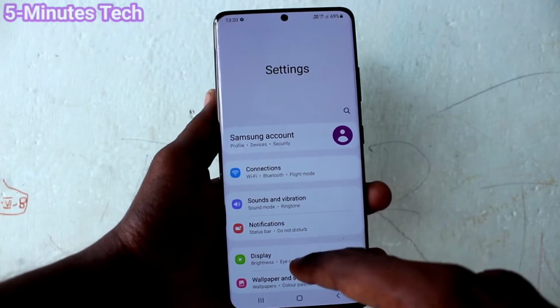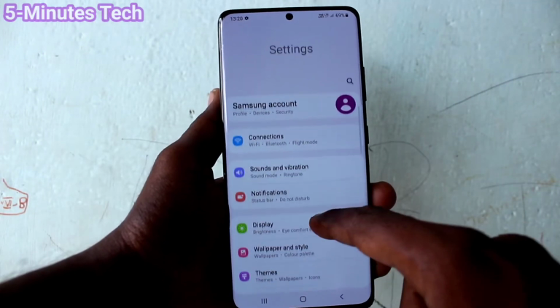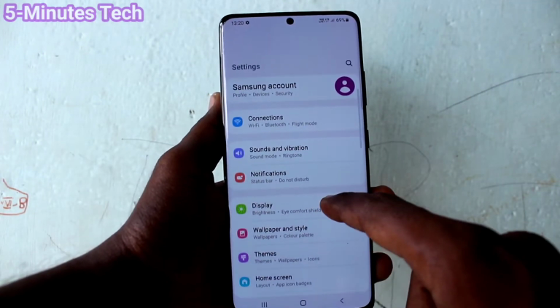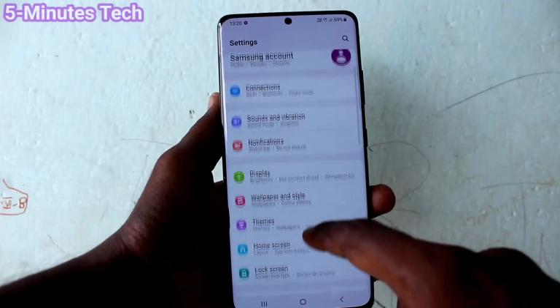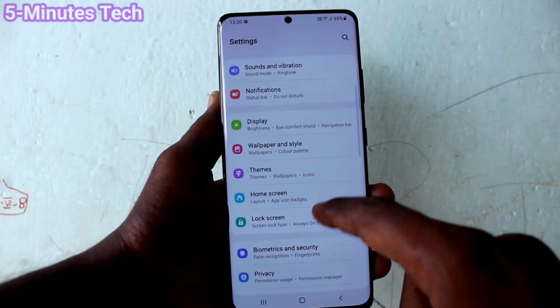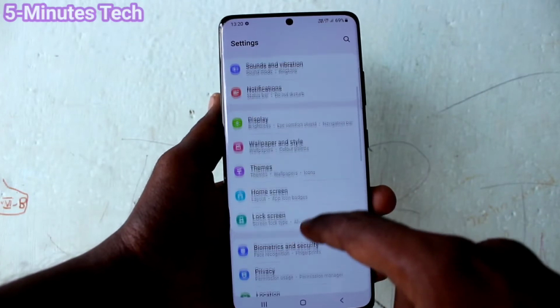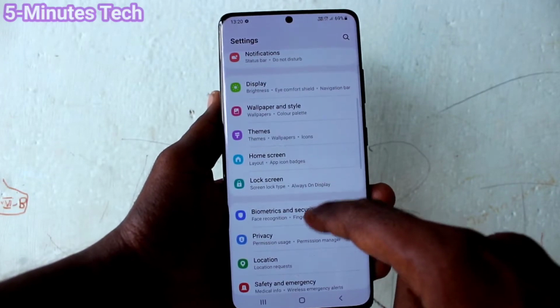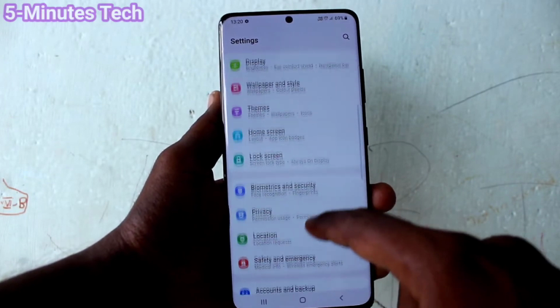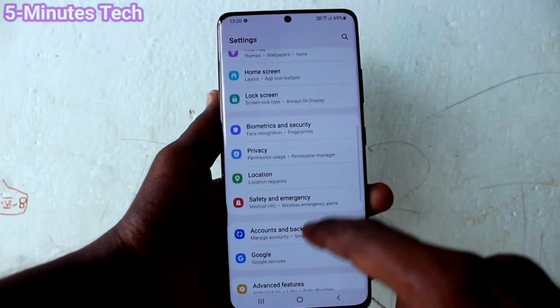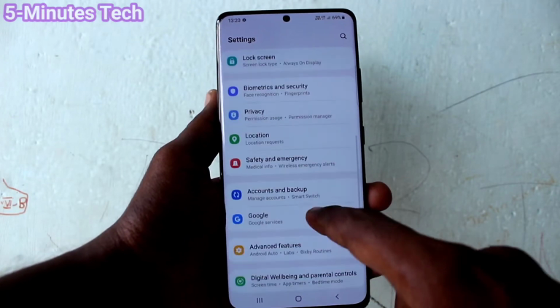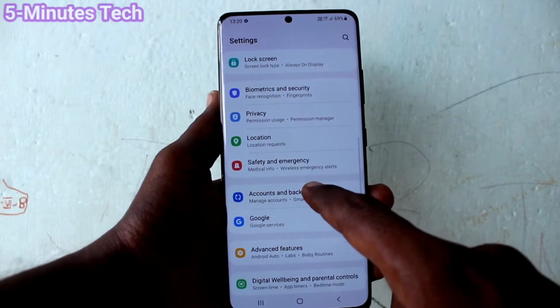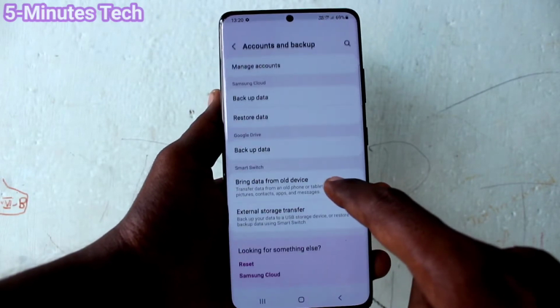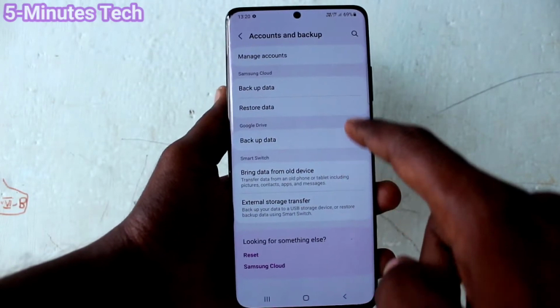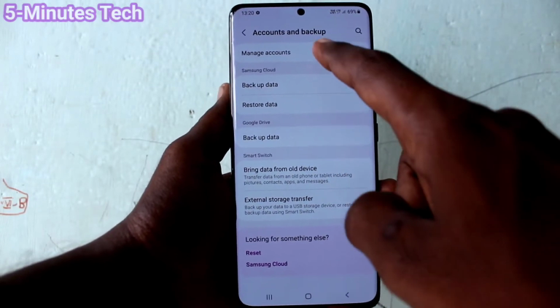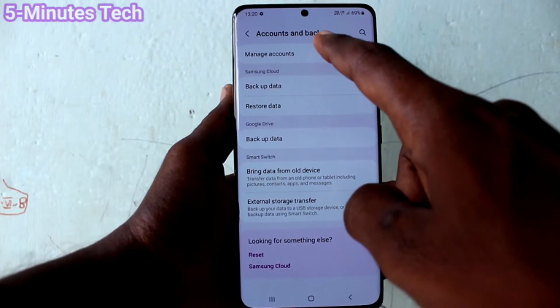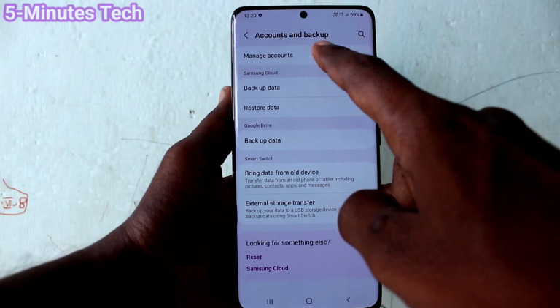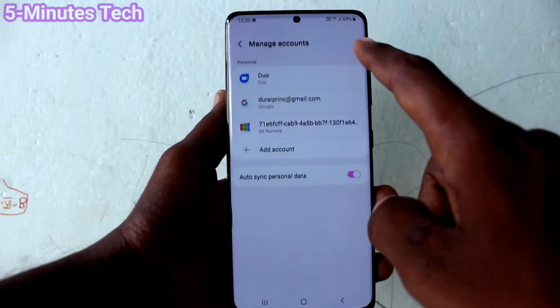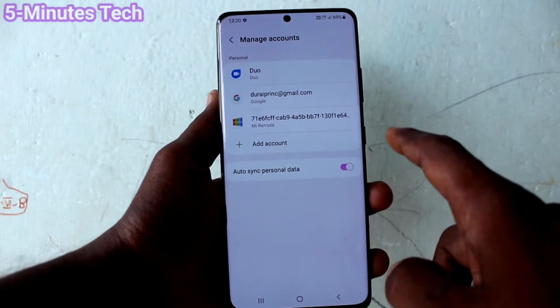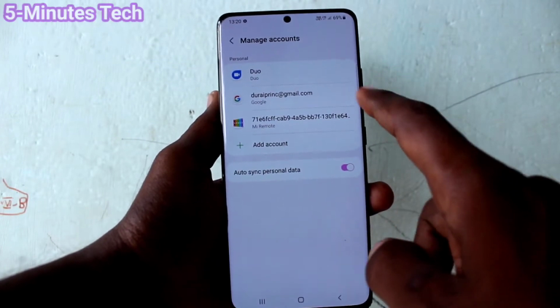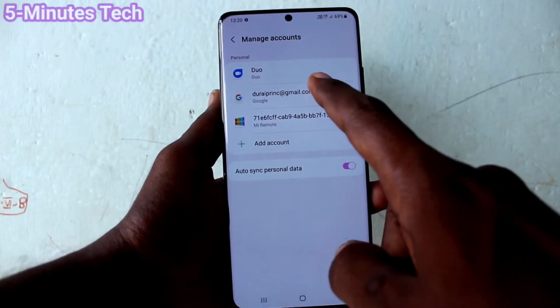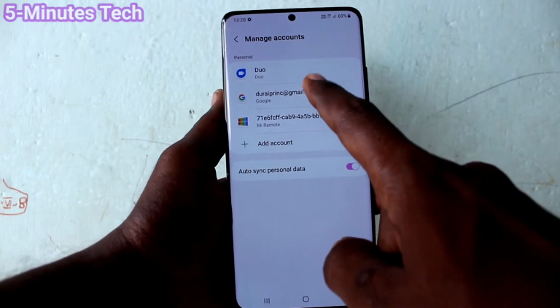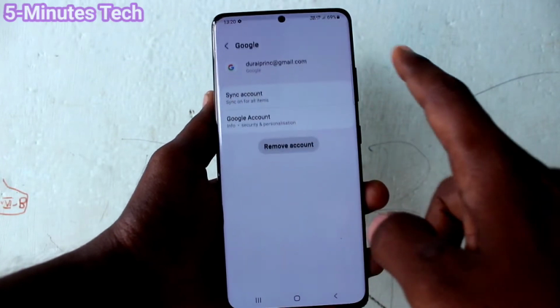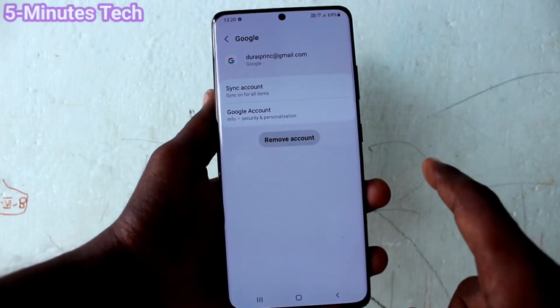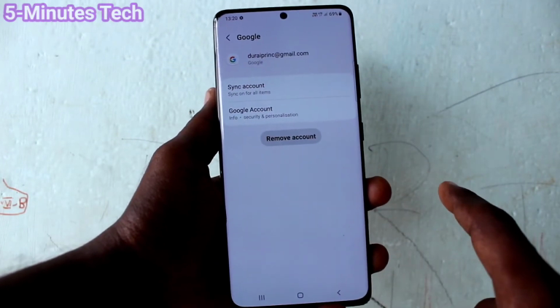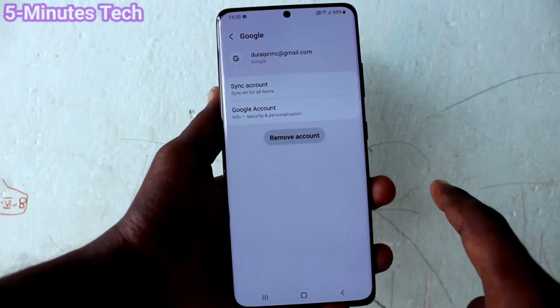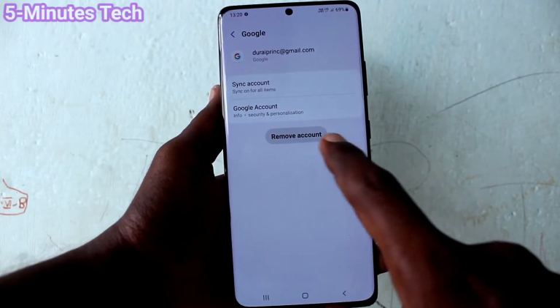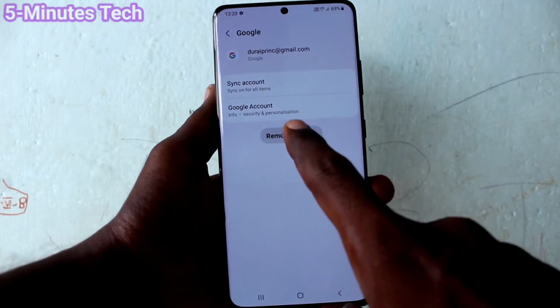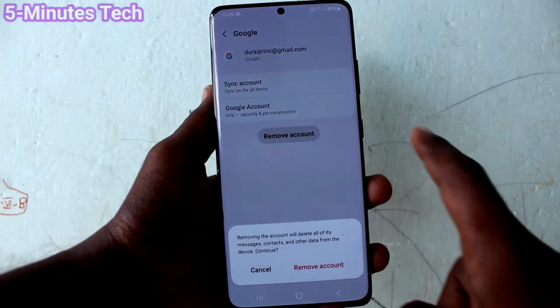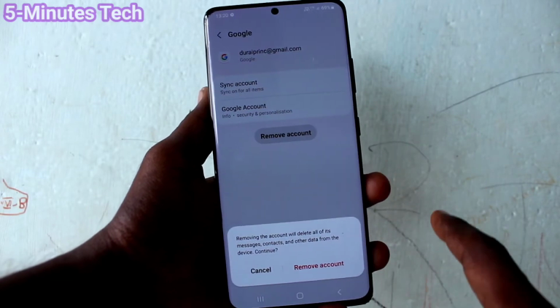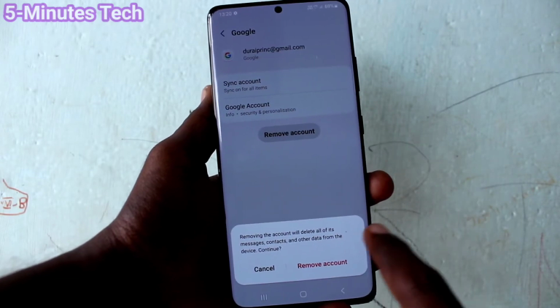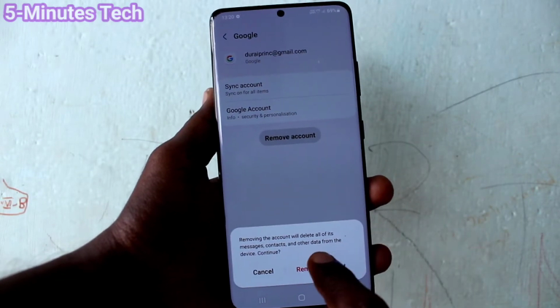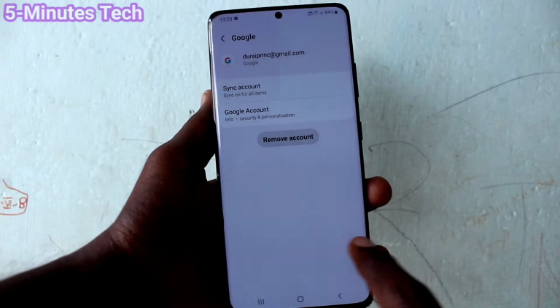First of all, go to the Settings of your phone and click on Accounts and Backup. Click on Manage Accounts, and then click on the email ID that you have associated with your phone. Then click on Remove Account.